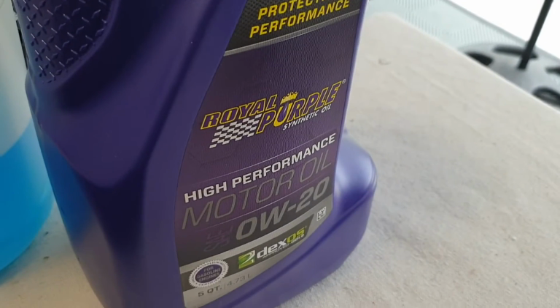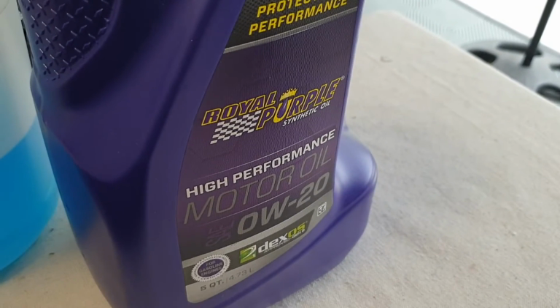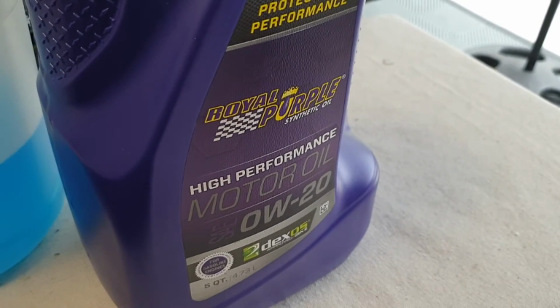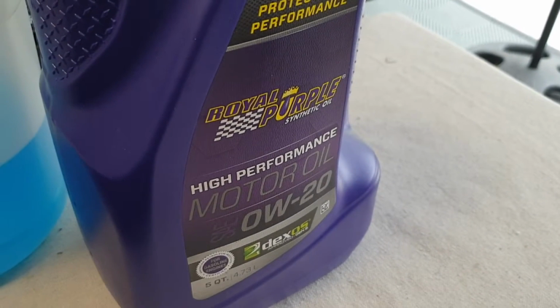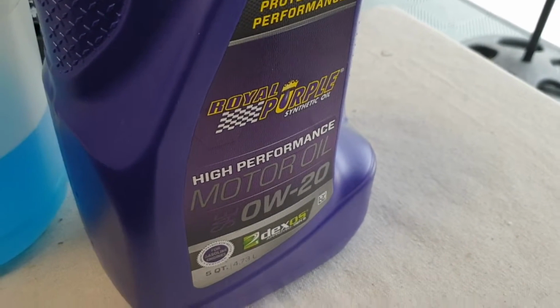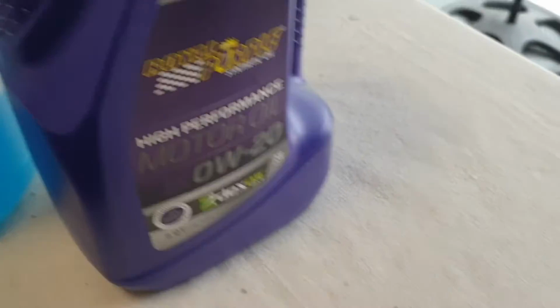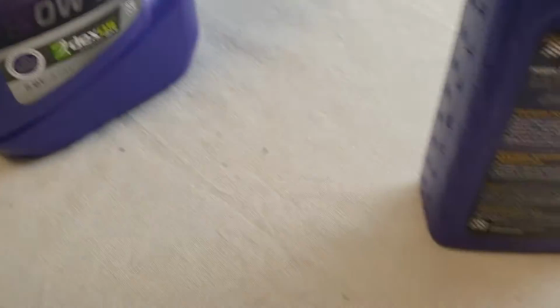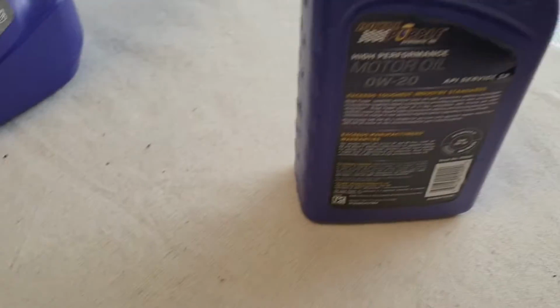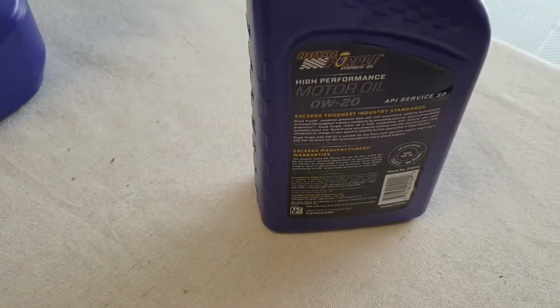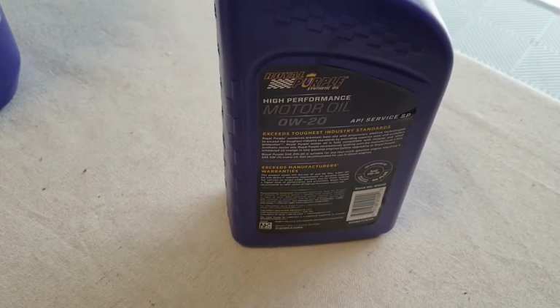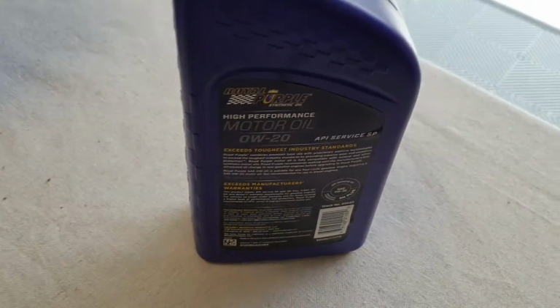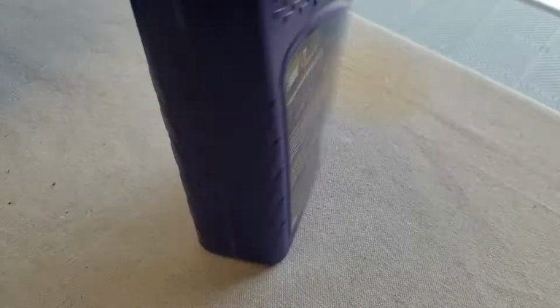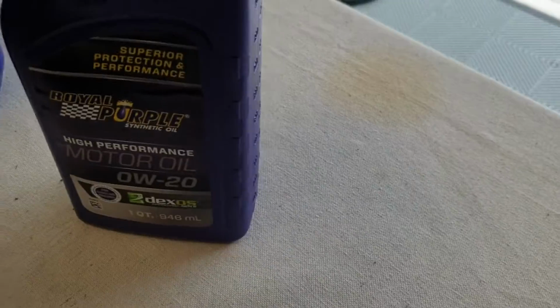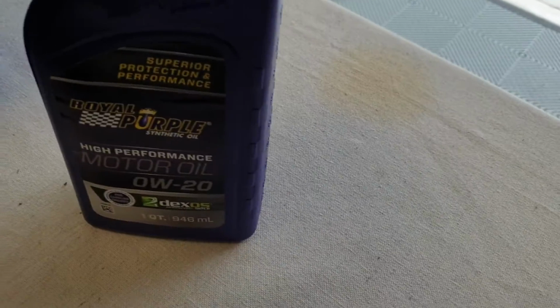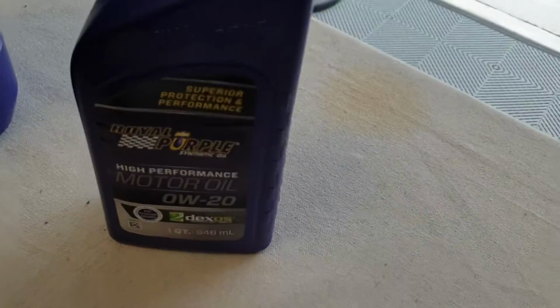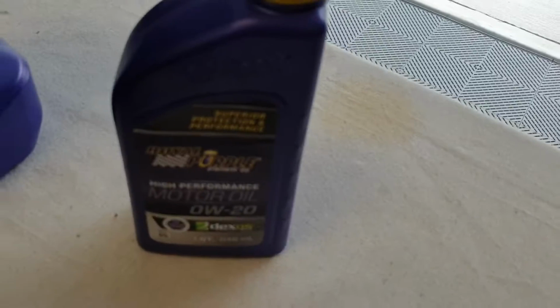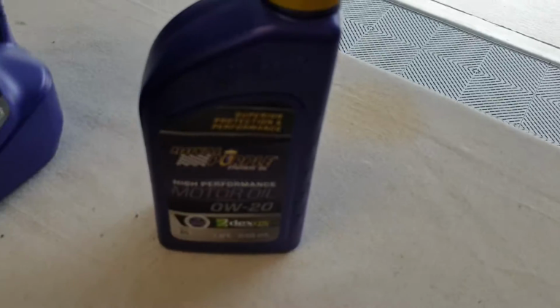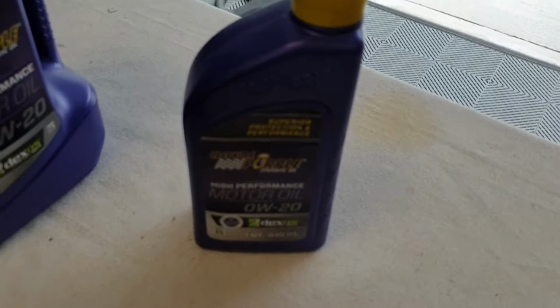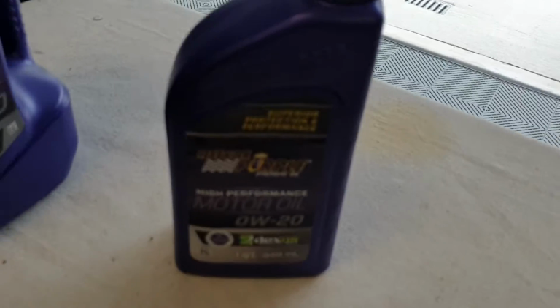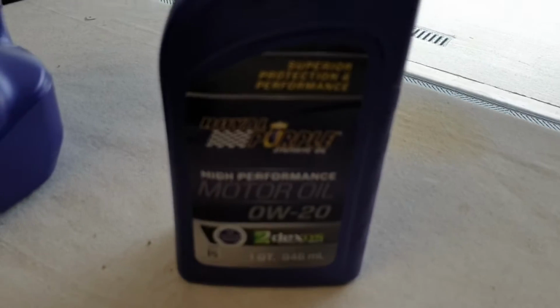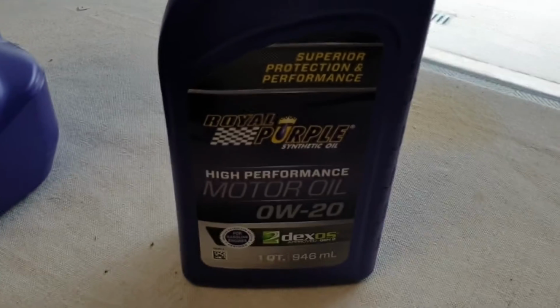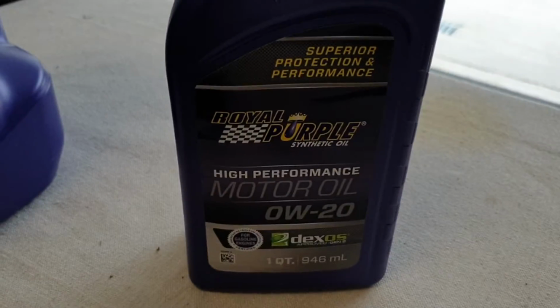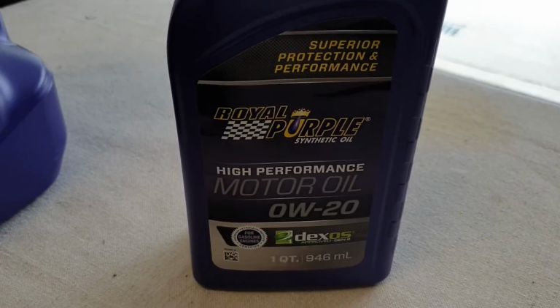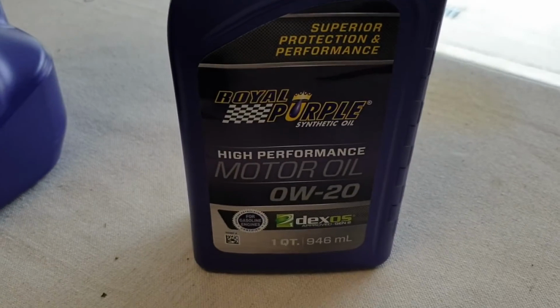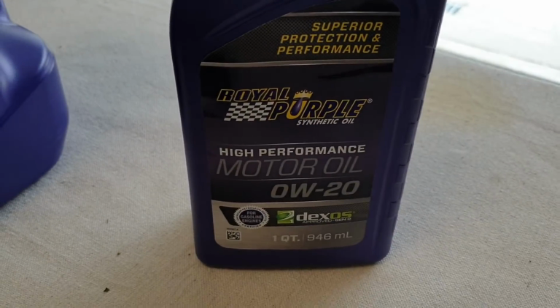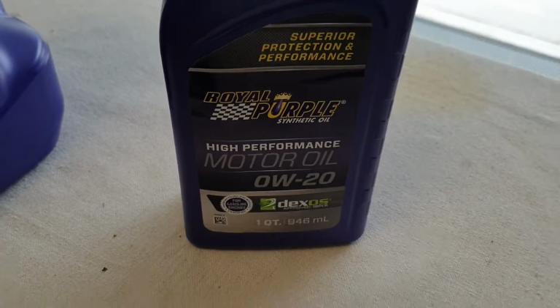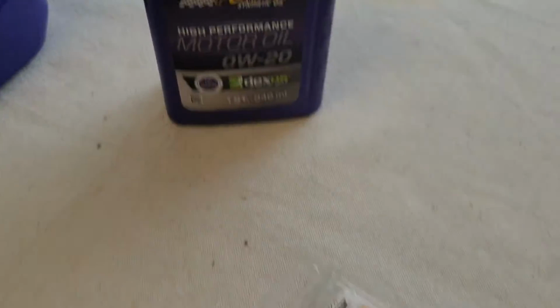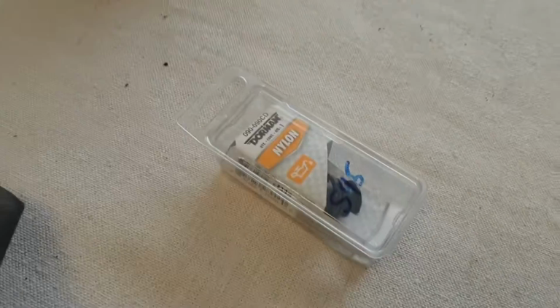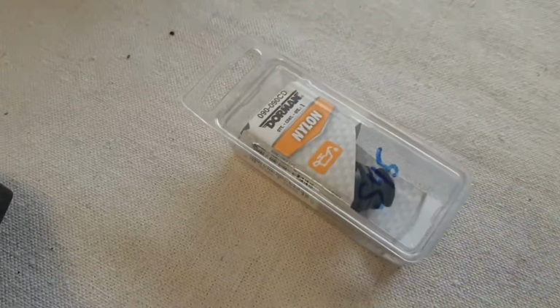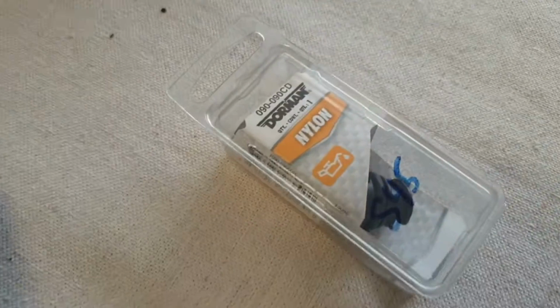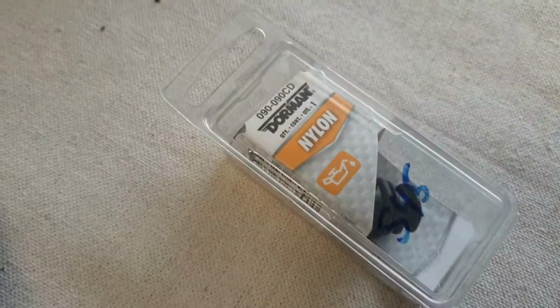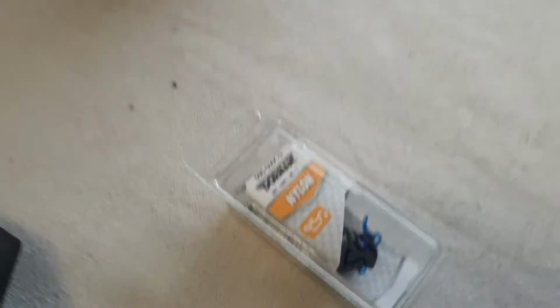Royal Purple. Royal Purple — this is better for the DFI engines. Fresh drain plug.